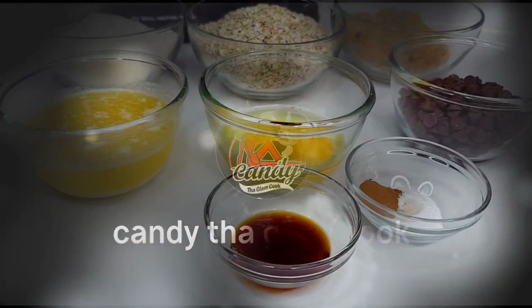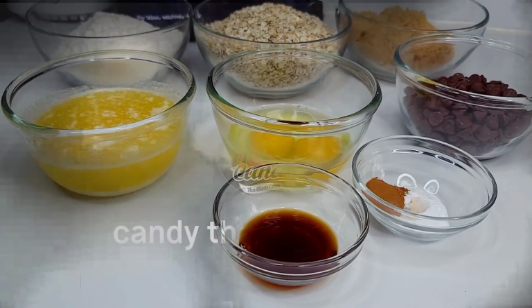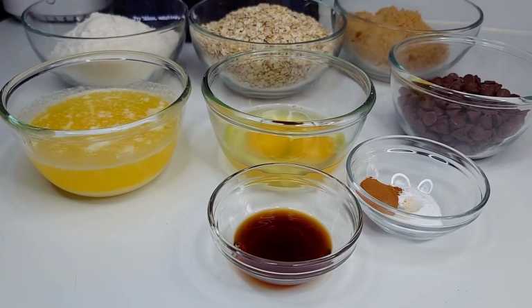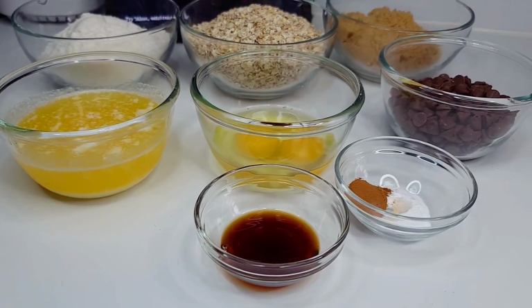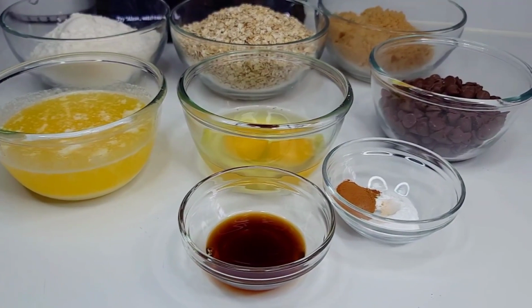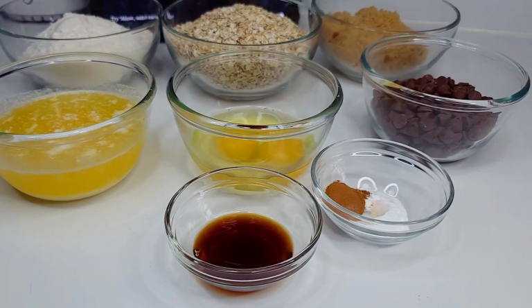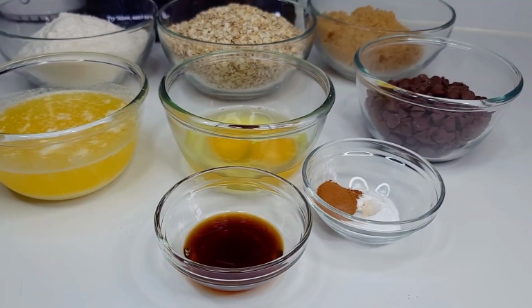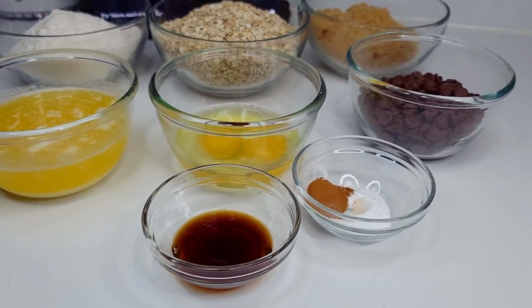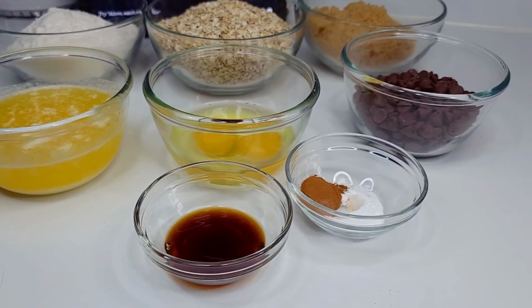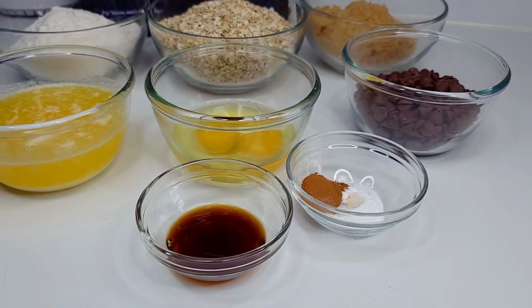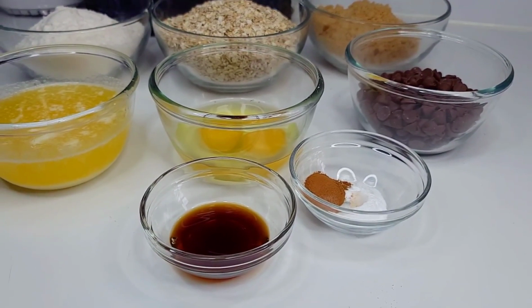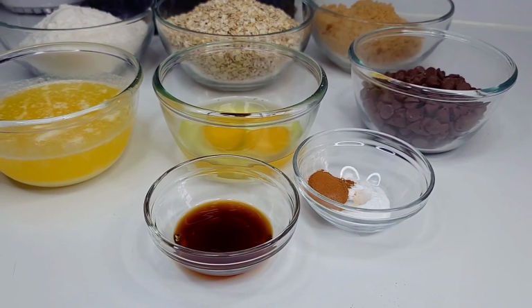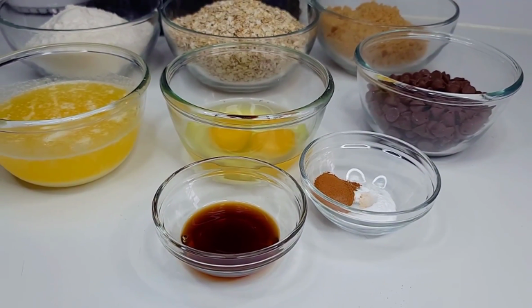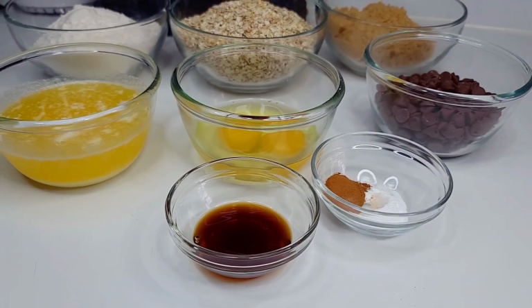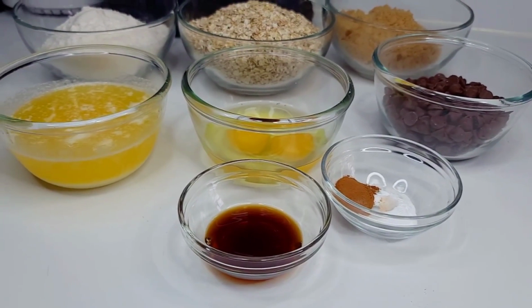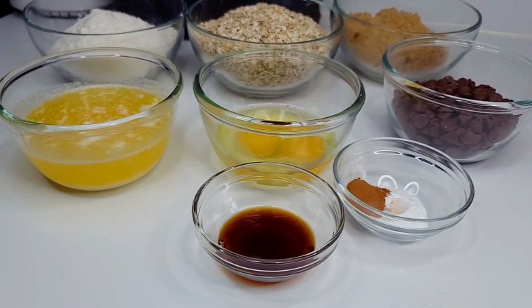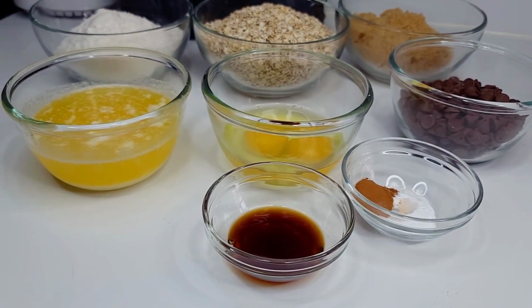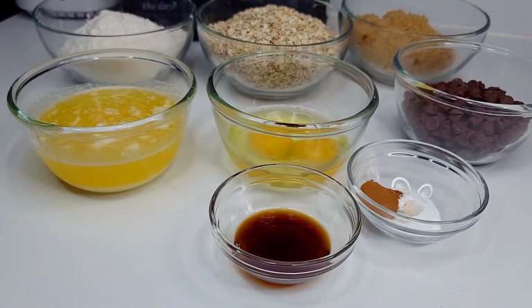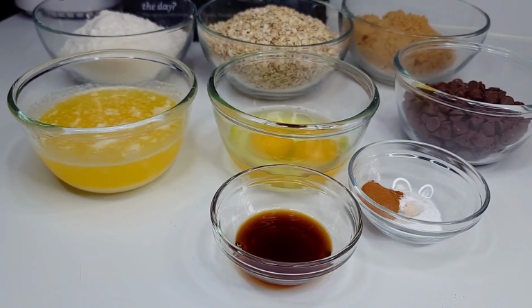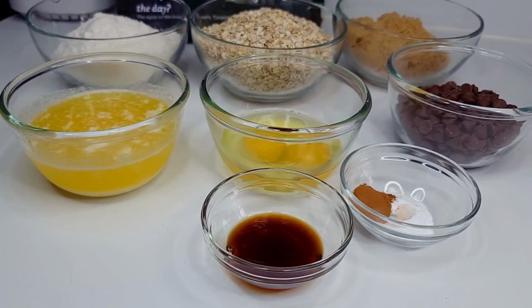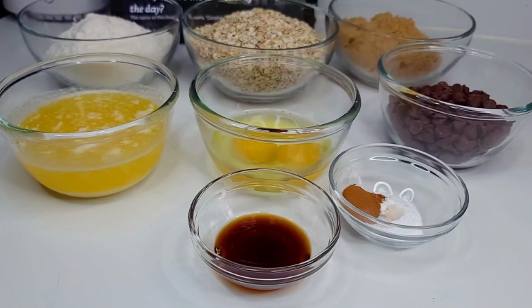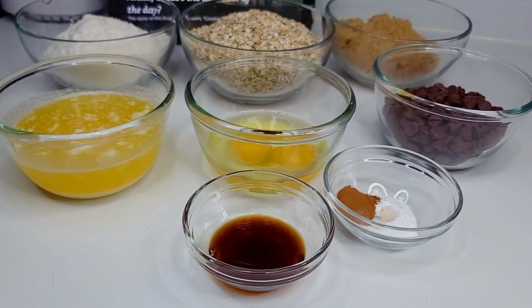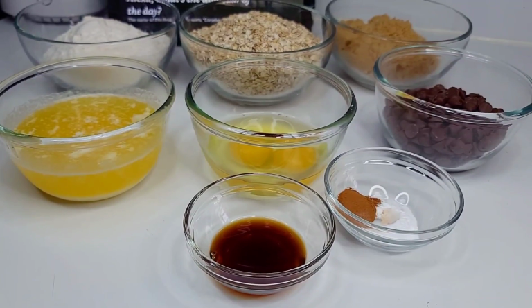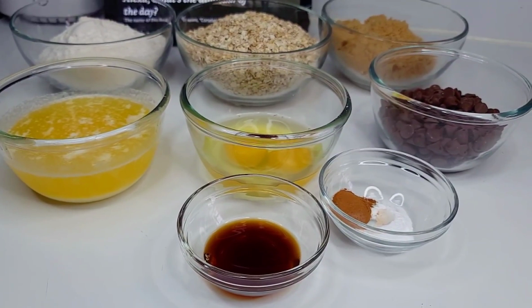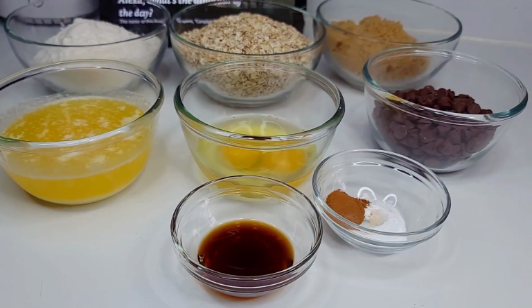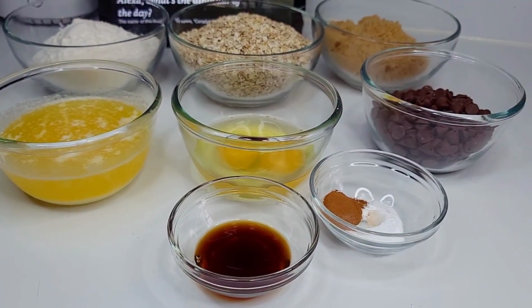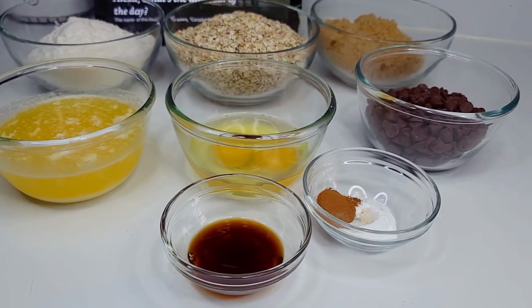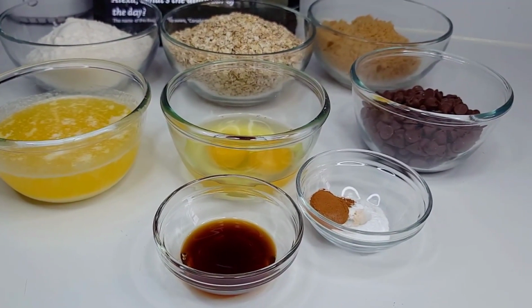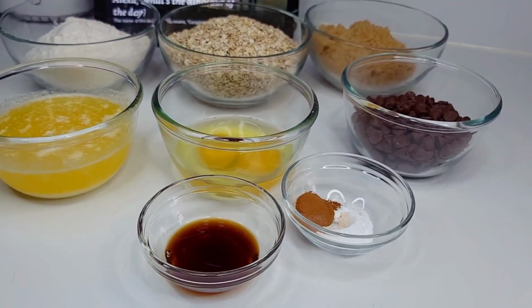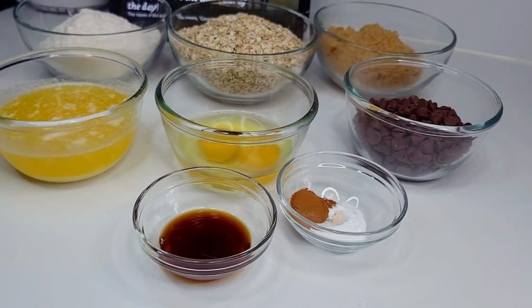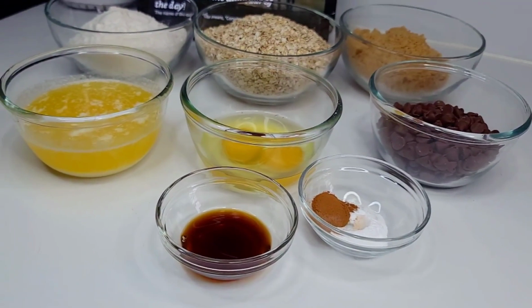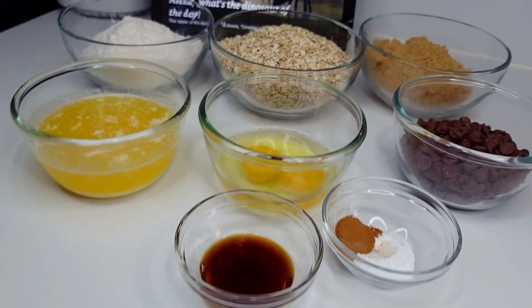Hi guys, welcome back to my channel! Thank you all for stopping by. The kids are on summer break, and today I'm going to show you how to make these healthy oatmeal cookies so that they can enjoy them for snacks.